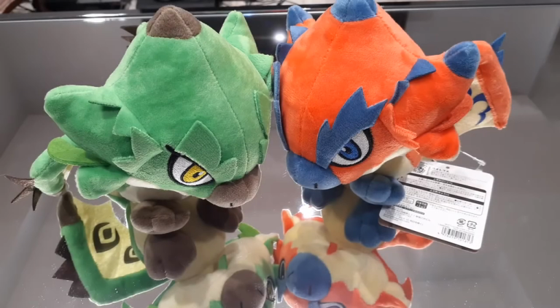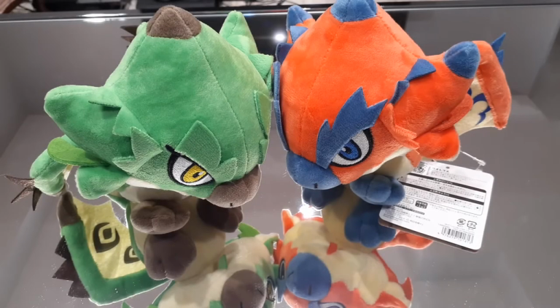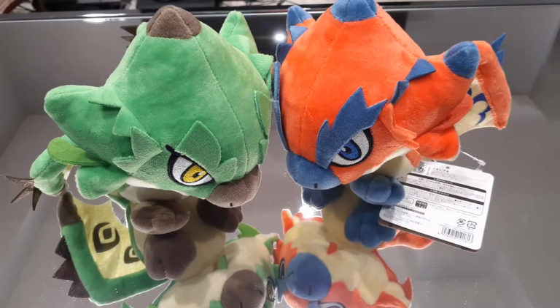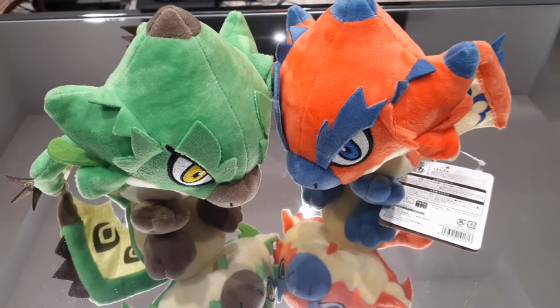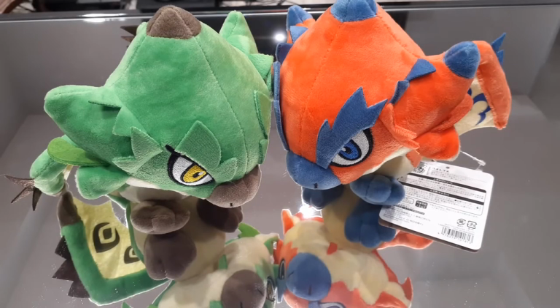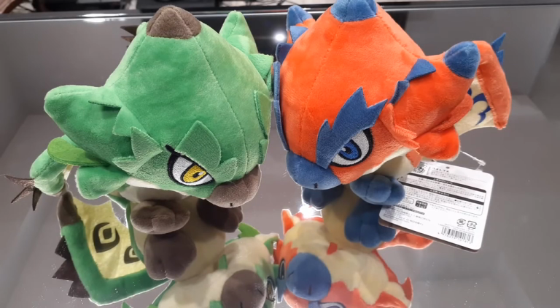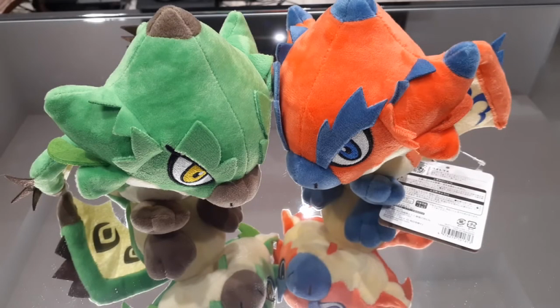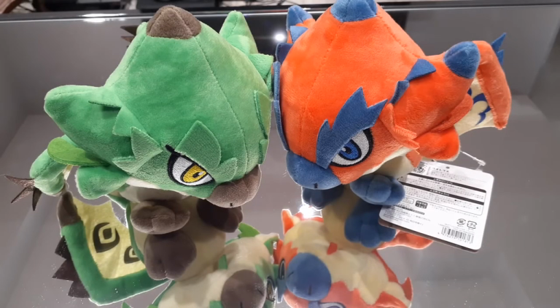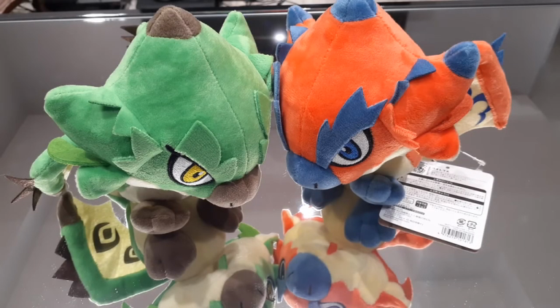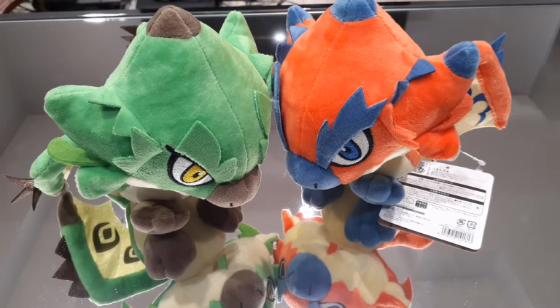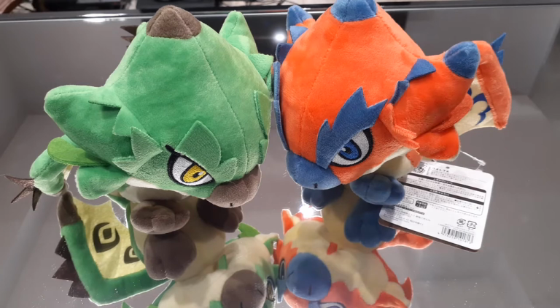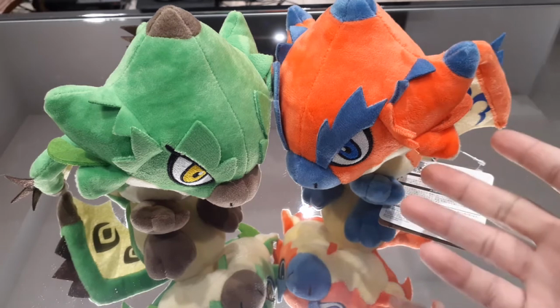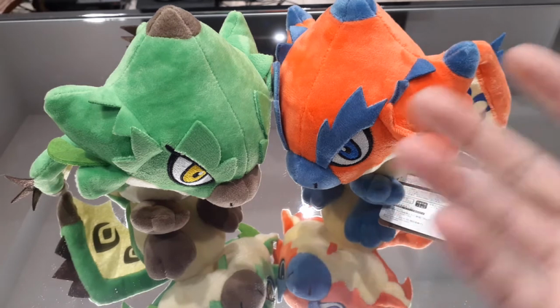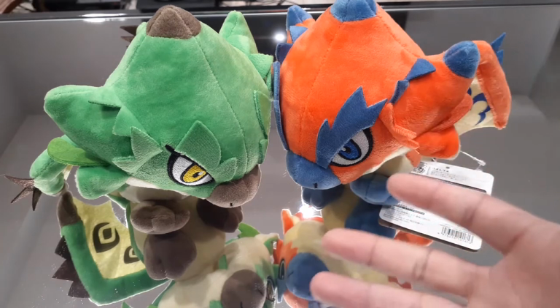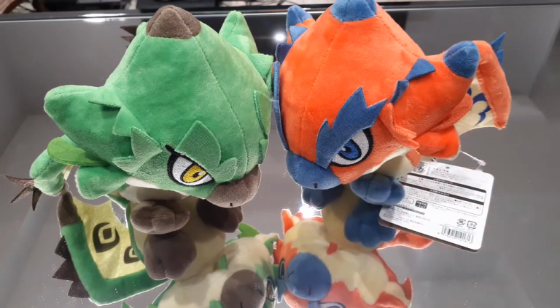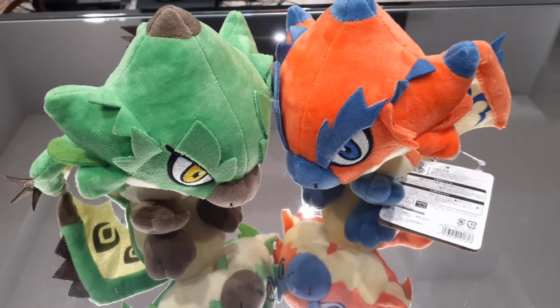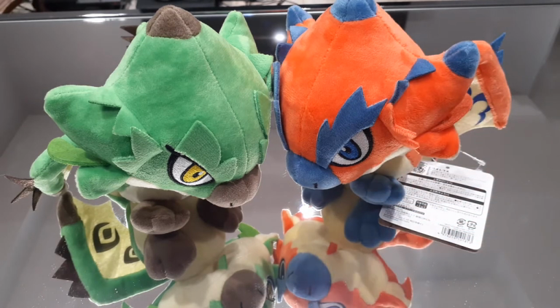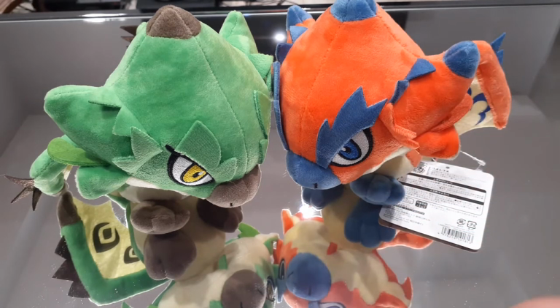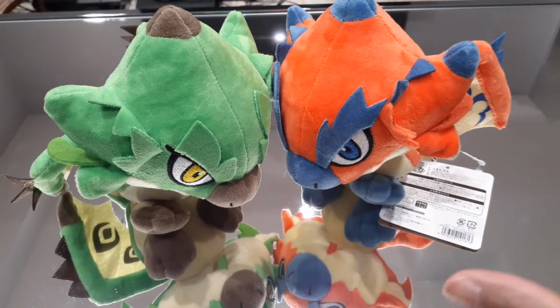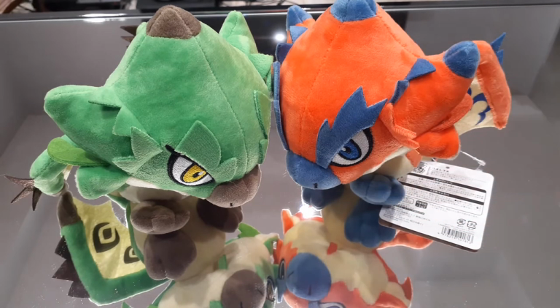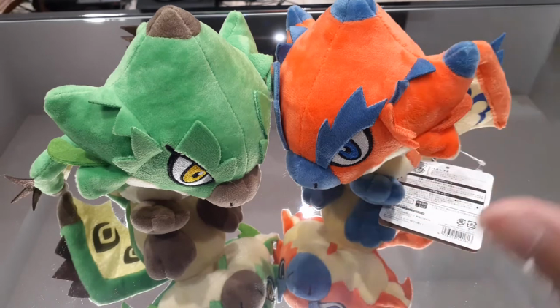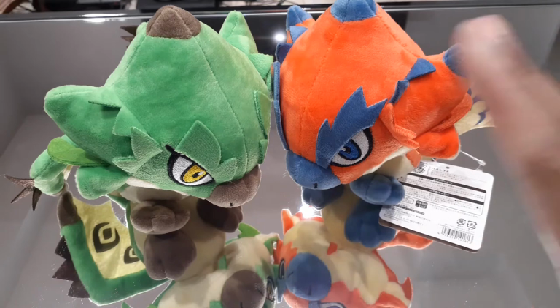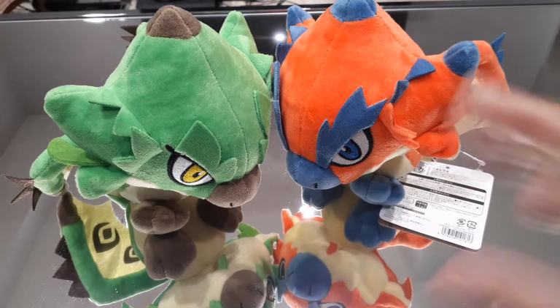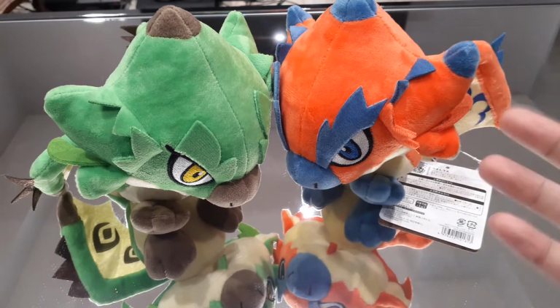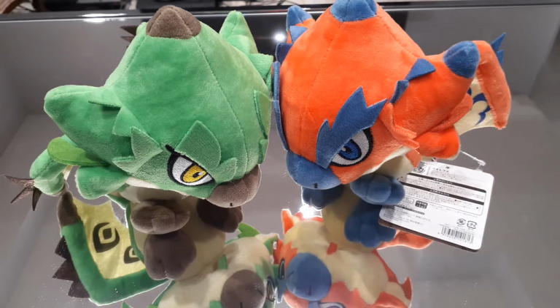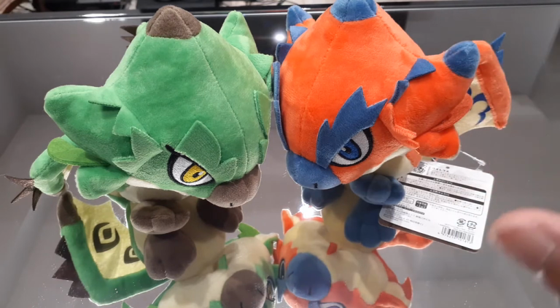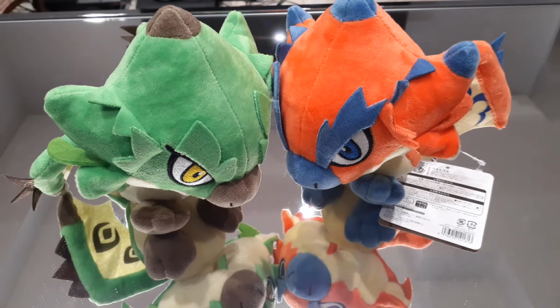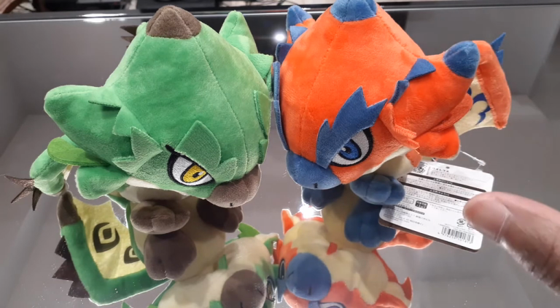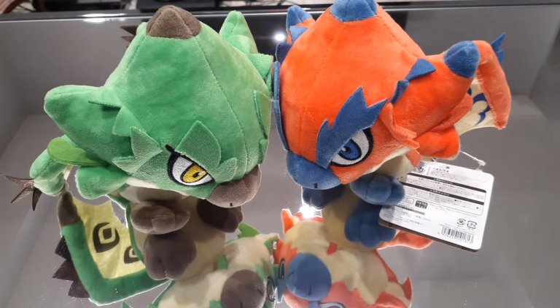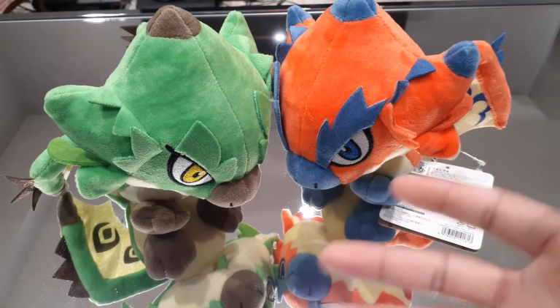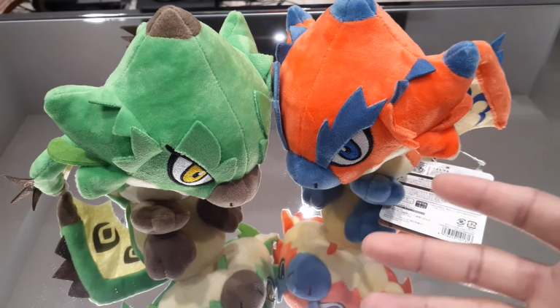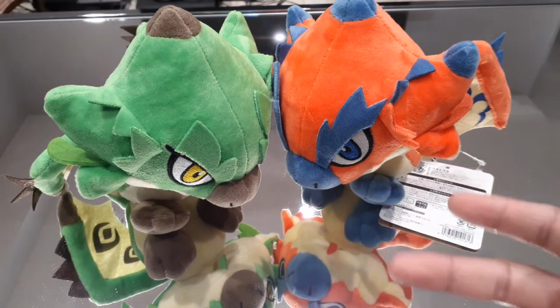Hello viewers, this is Wolf here with some more Monster Hunter collectible content, and today we're going to be taking a look at the Rathalos and Rathian plushes. I've already done some videos on the Rath plushes, most notably the Silver Rathalos and Gold Rathian plushes.